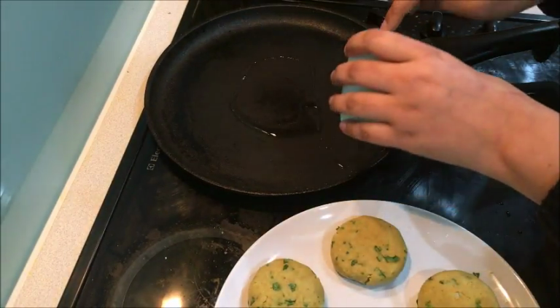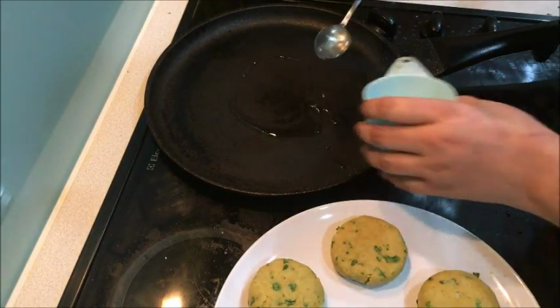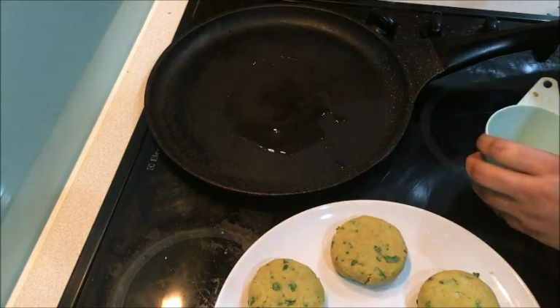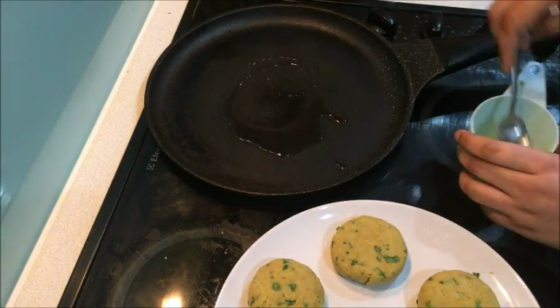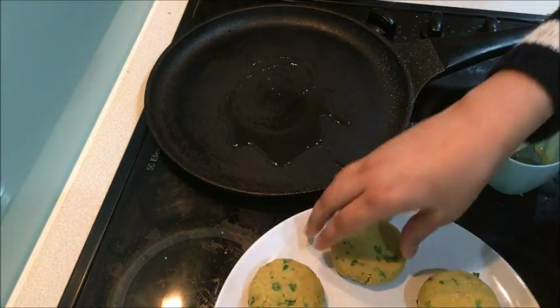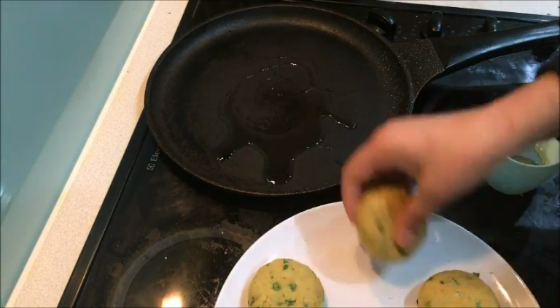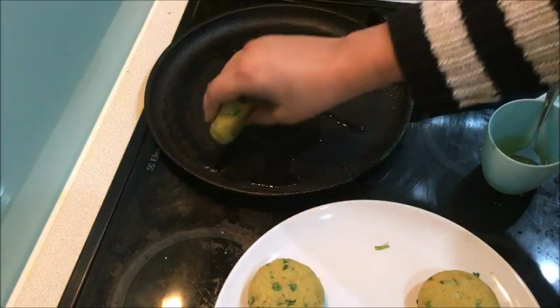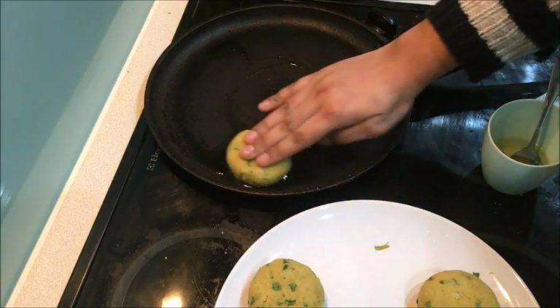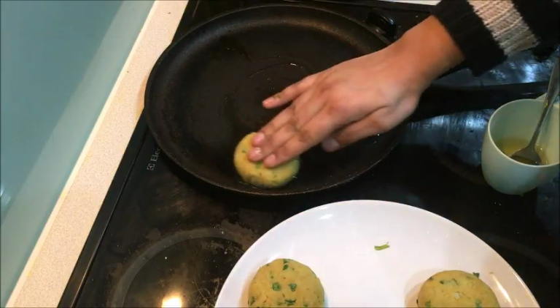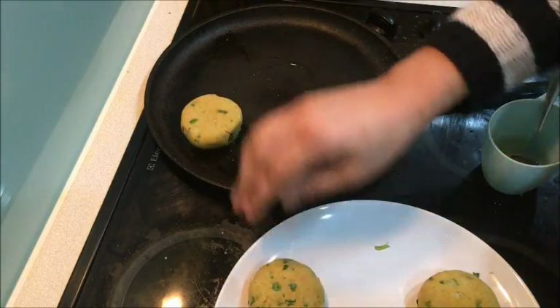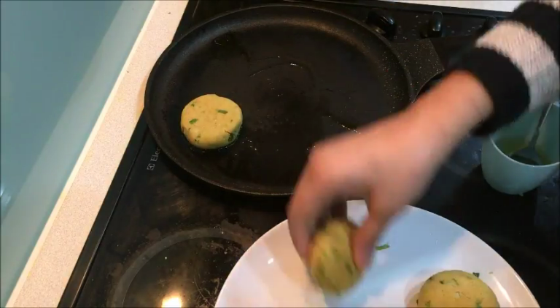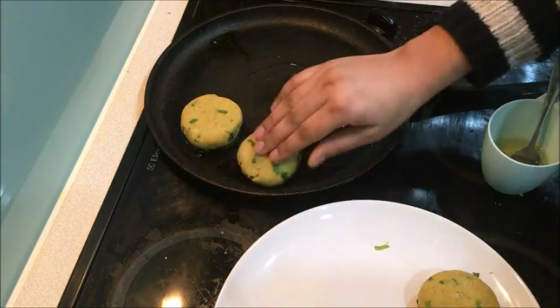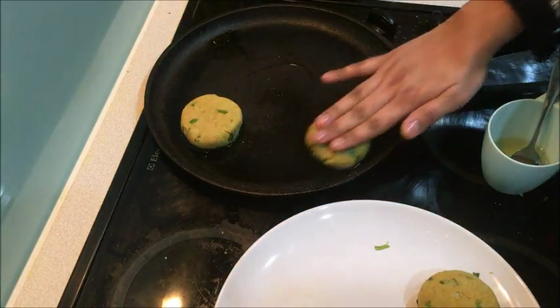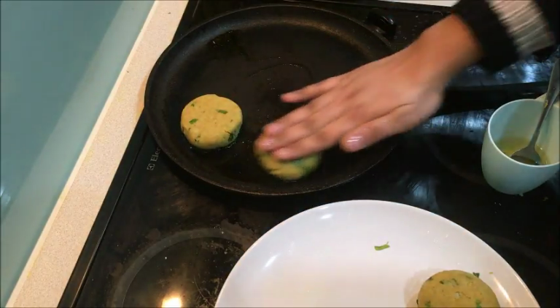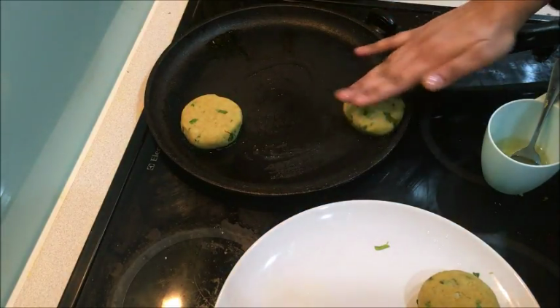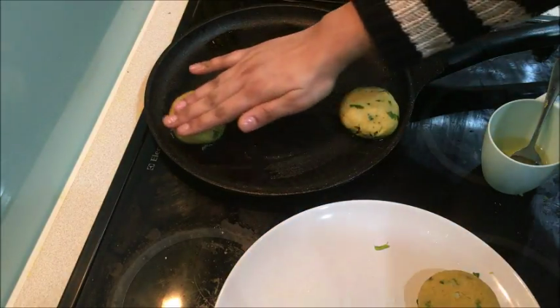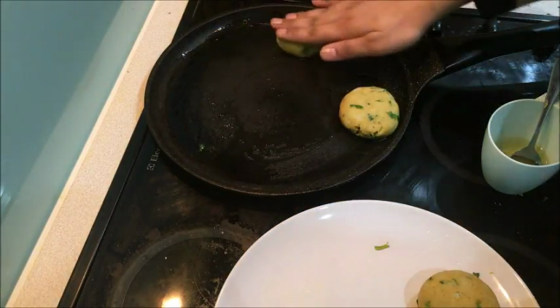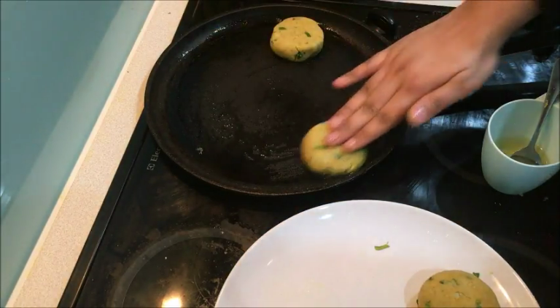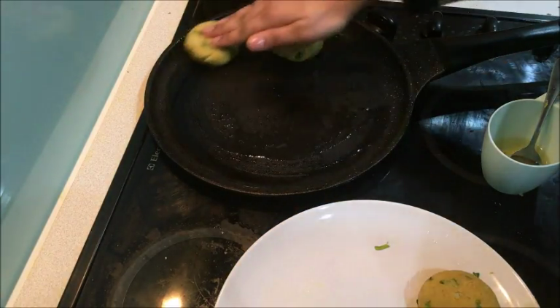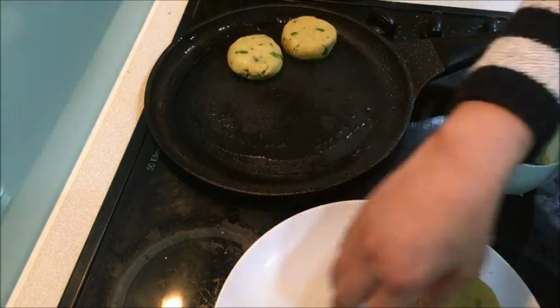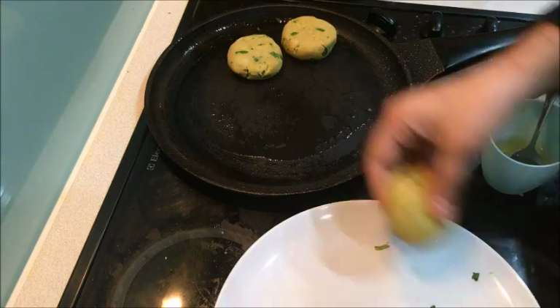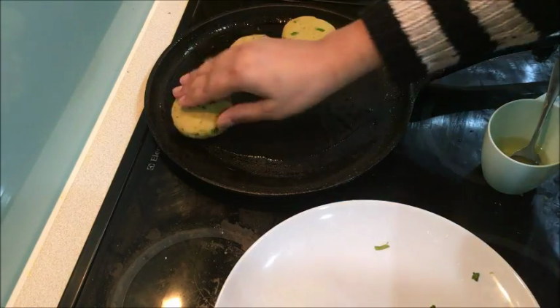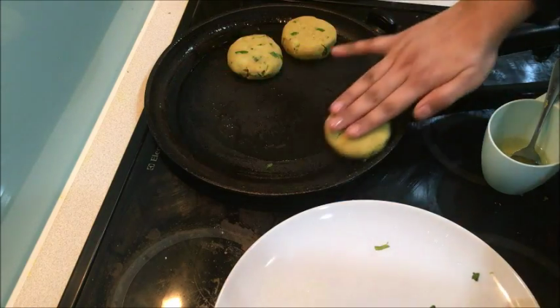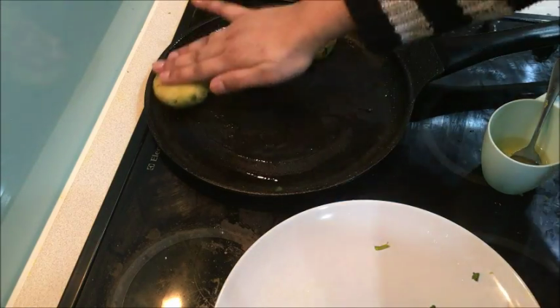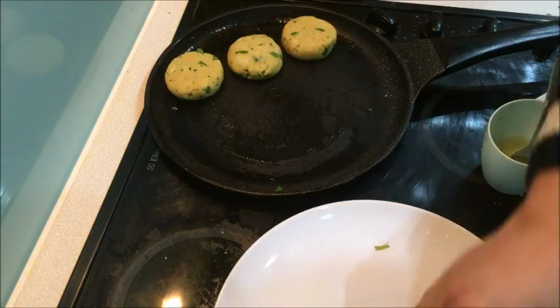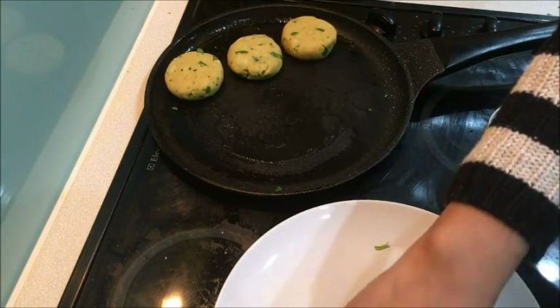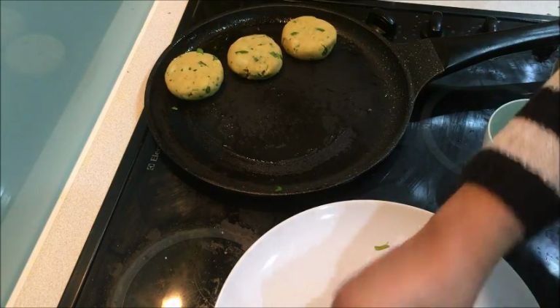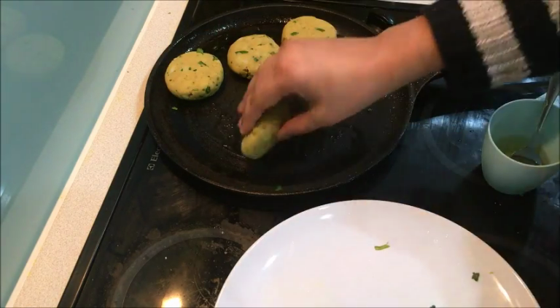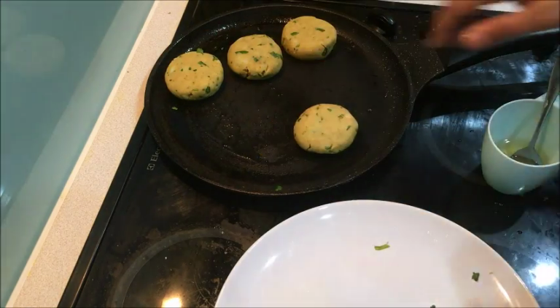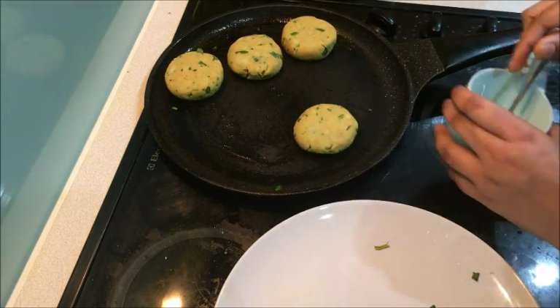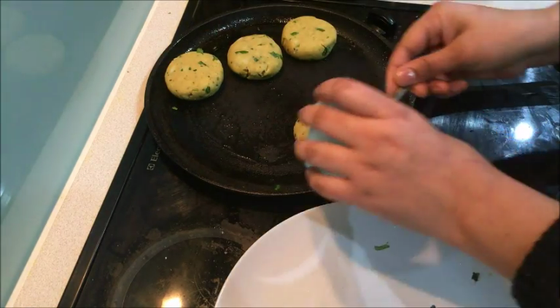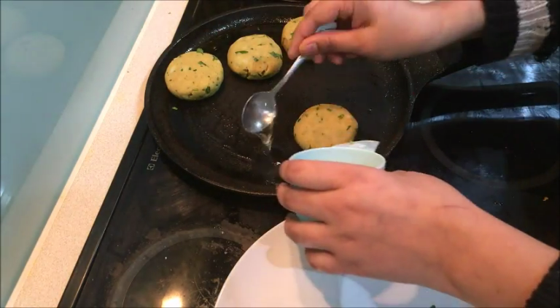Now I will shallow fry them. If you like to eat it, you can fry them. But I will shallow fry them — you can also deep fry them.